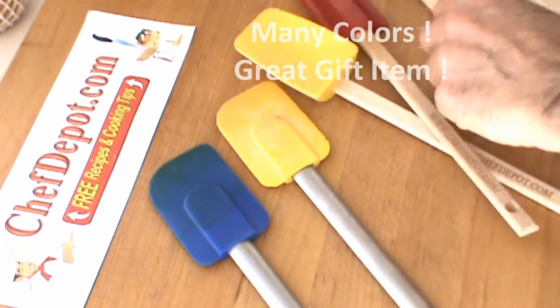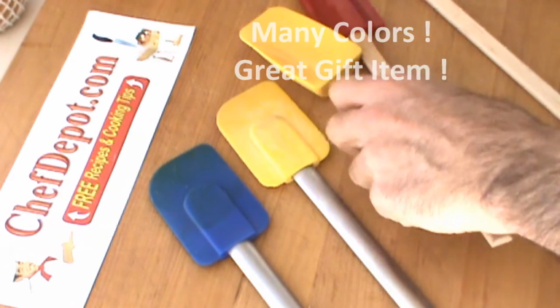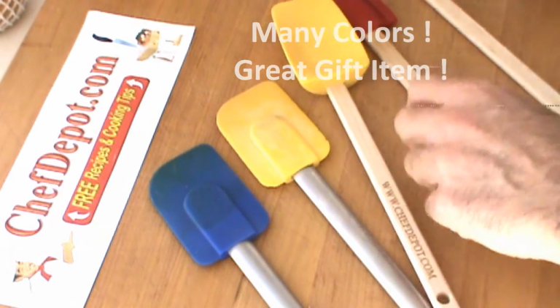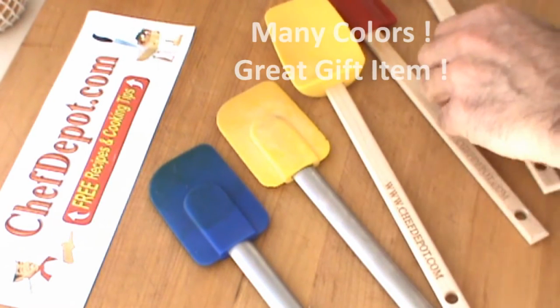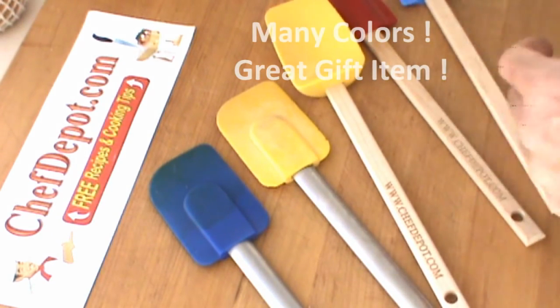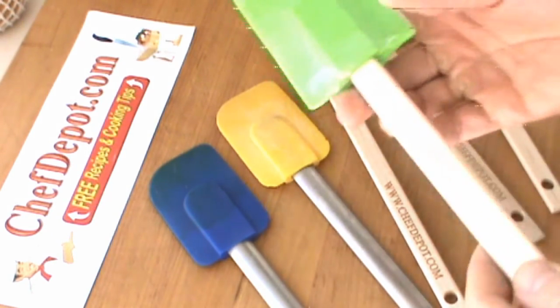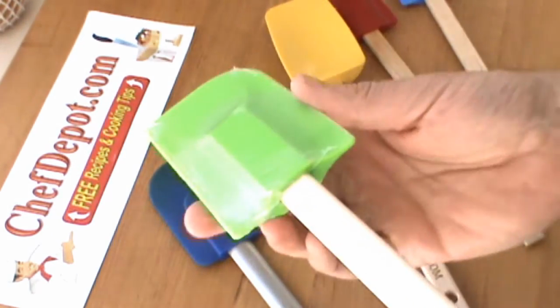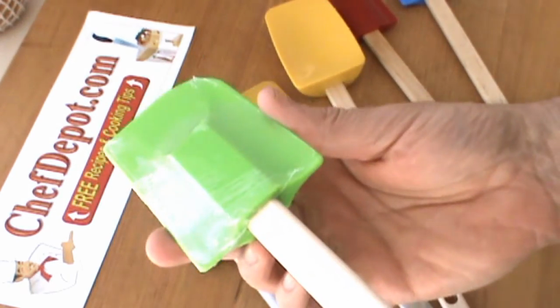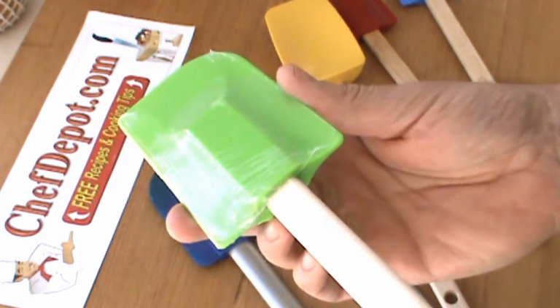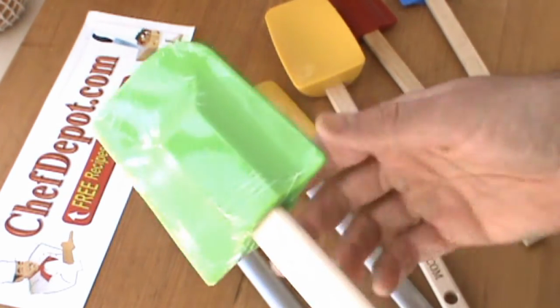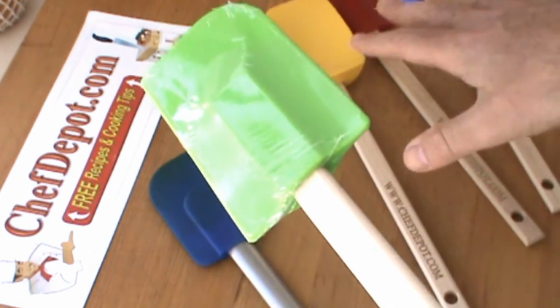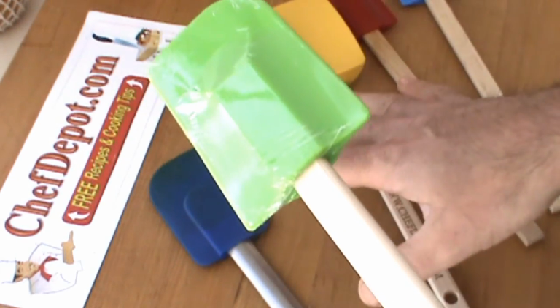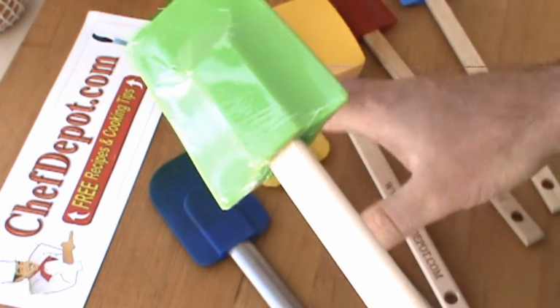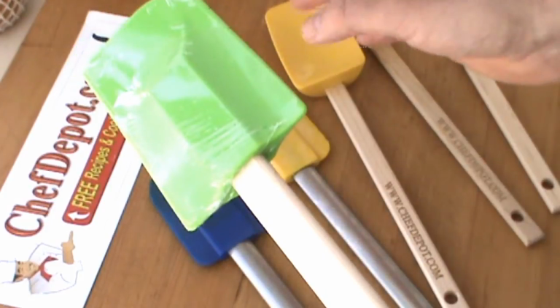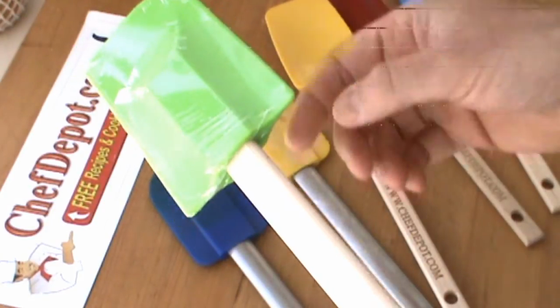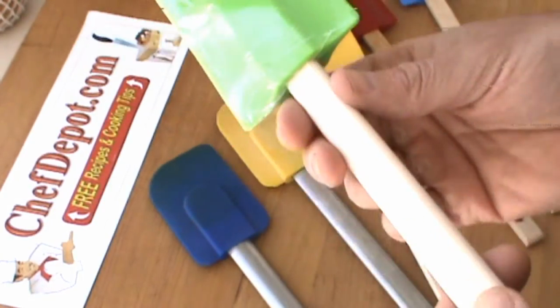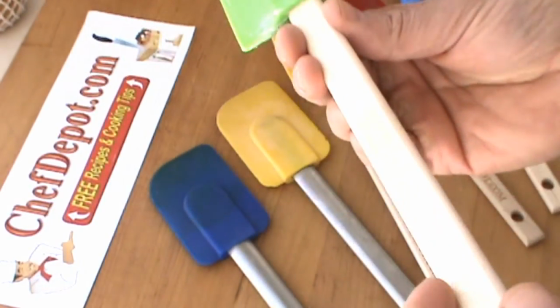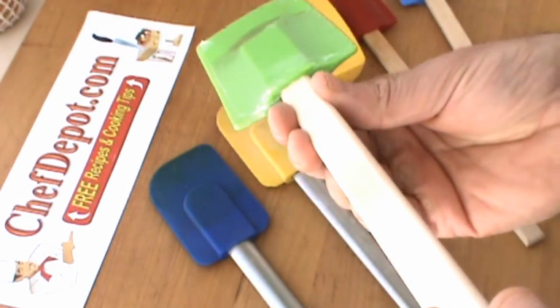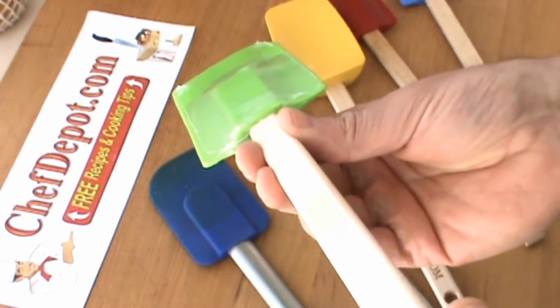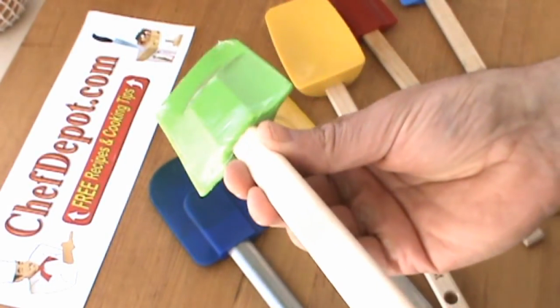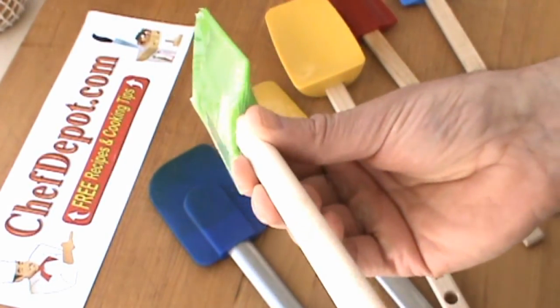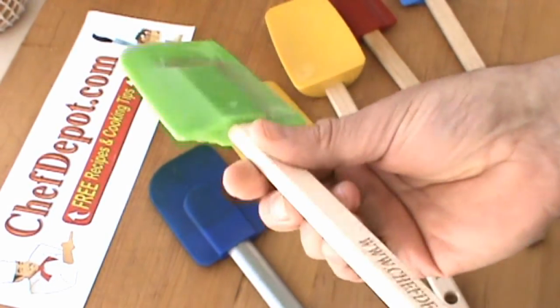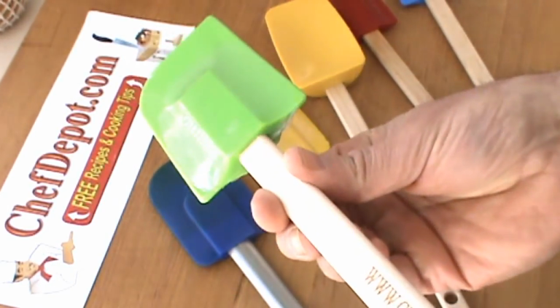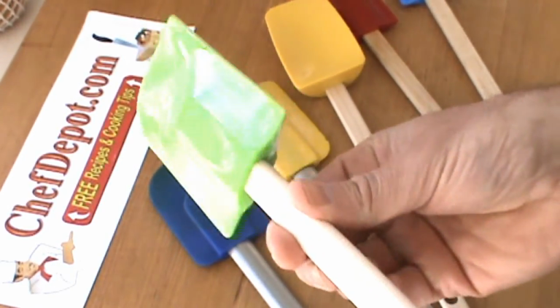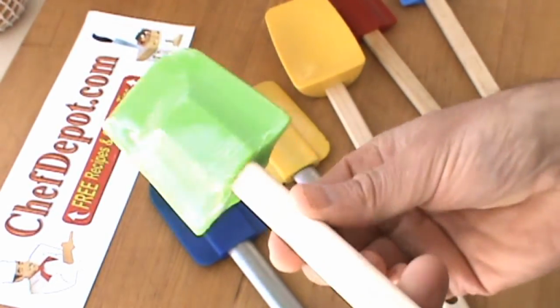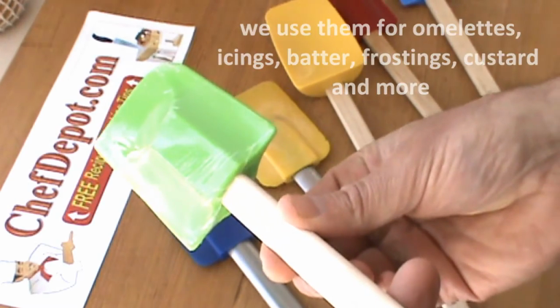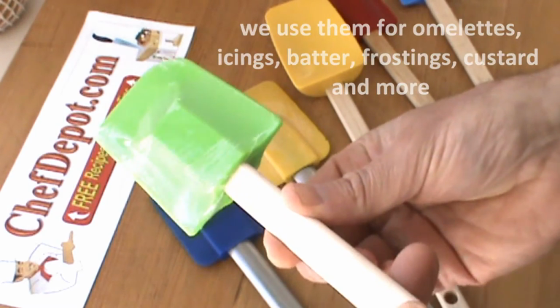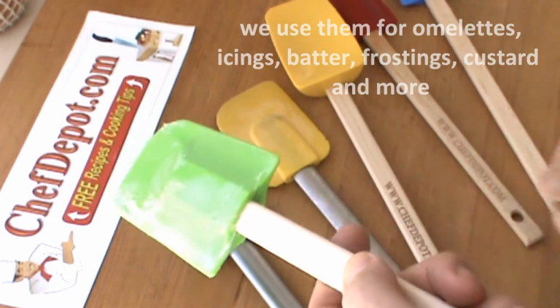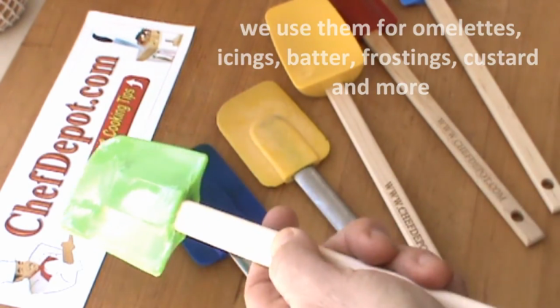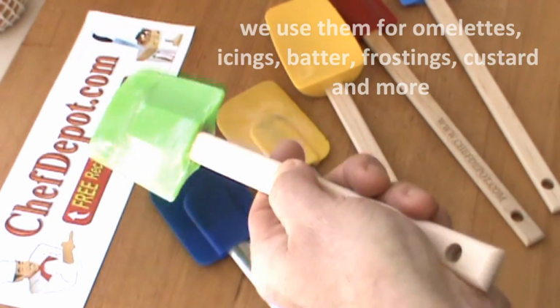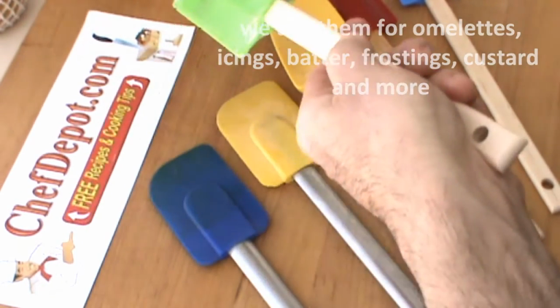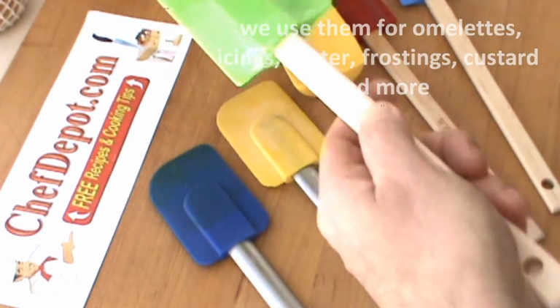They come in a variety of colors, and there are large ones too. You have the mediums, small little ones, and big ones. These are all in stock at ChefDepot.com.